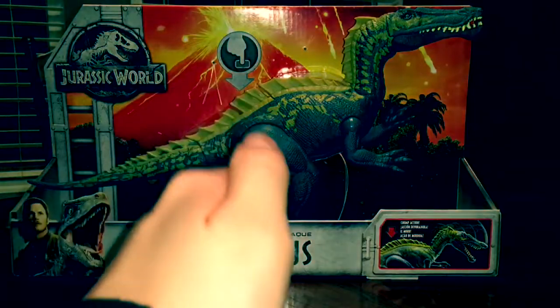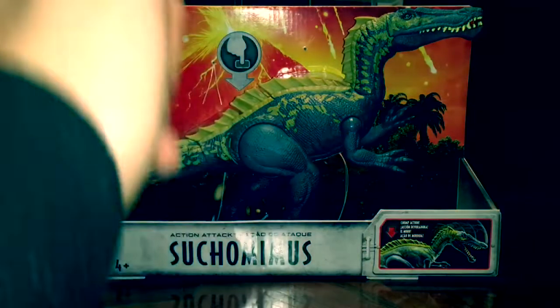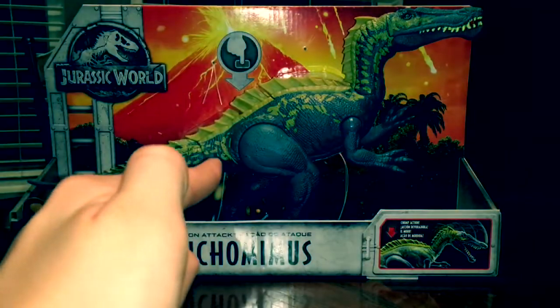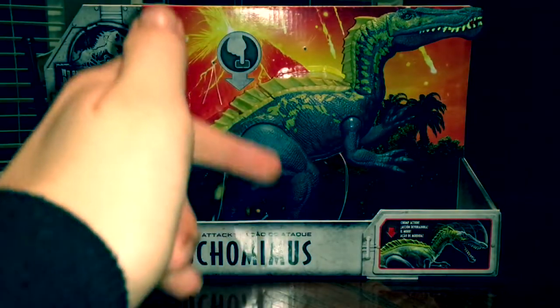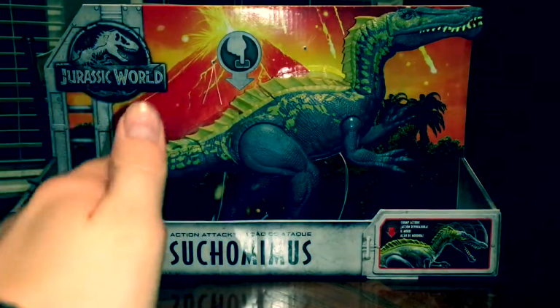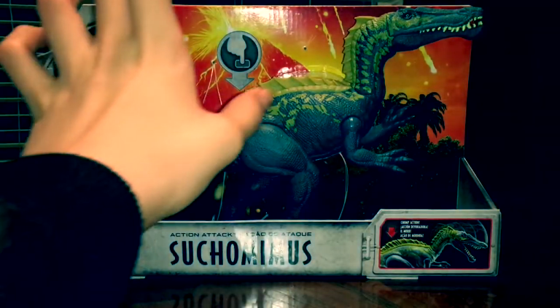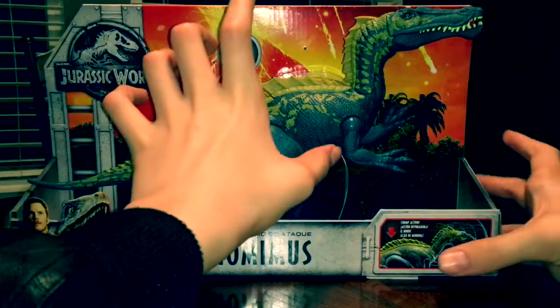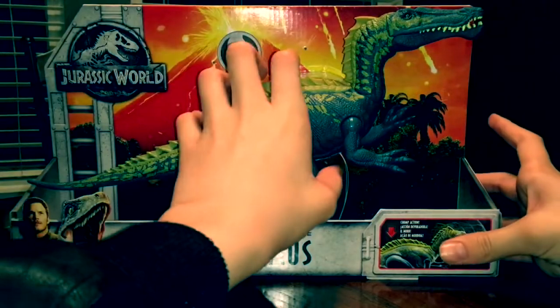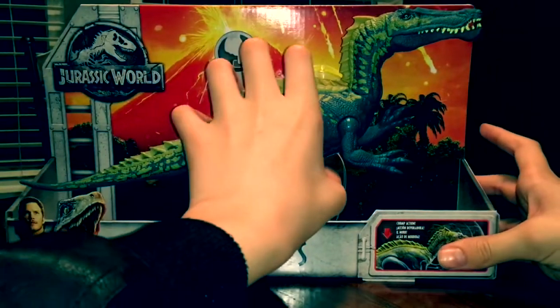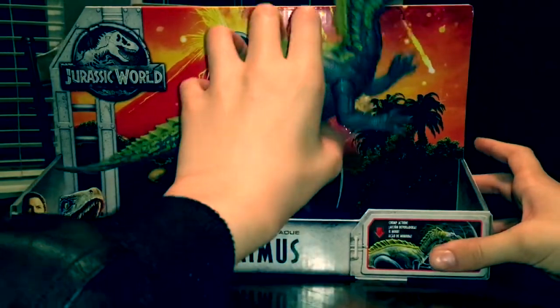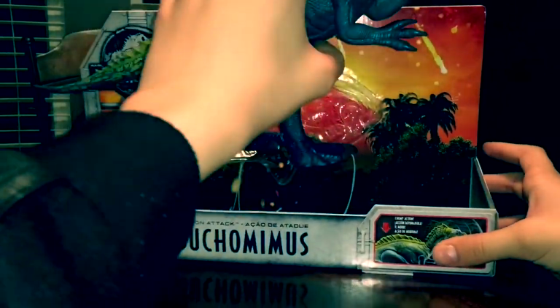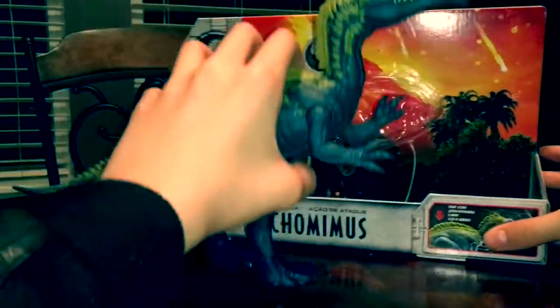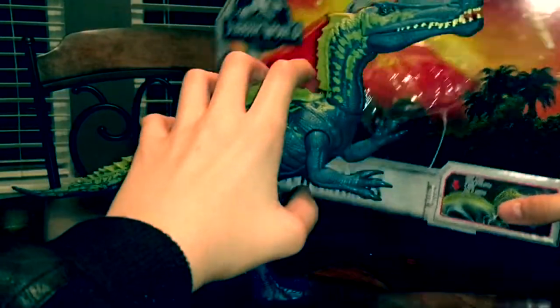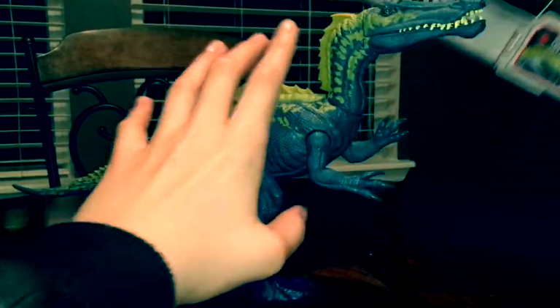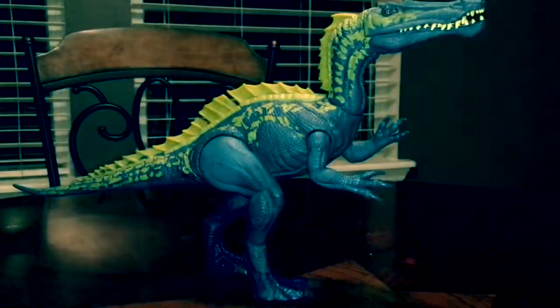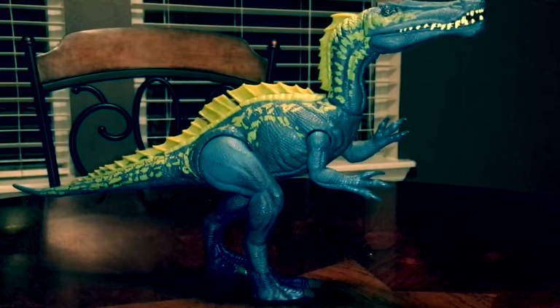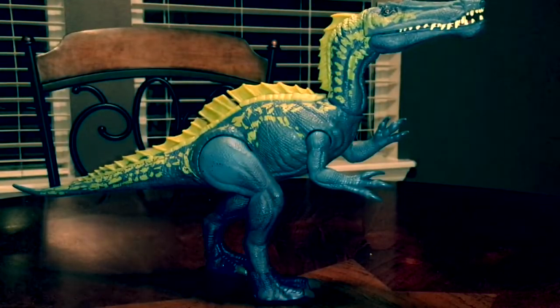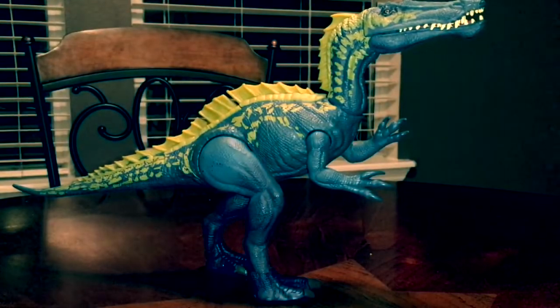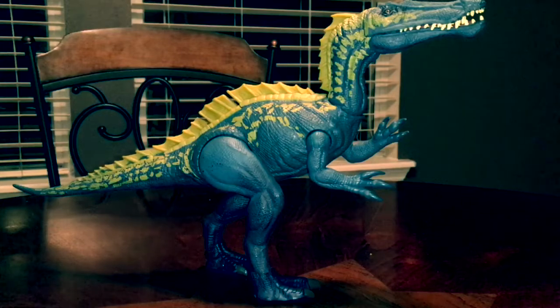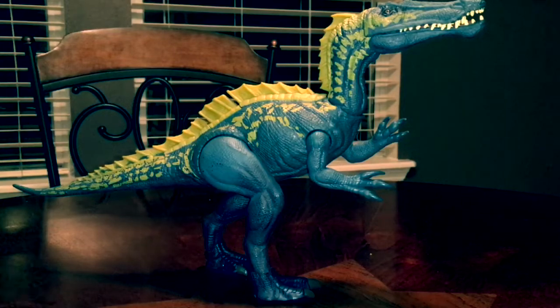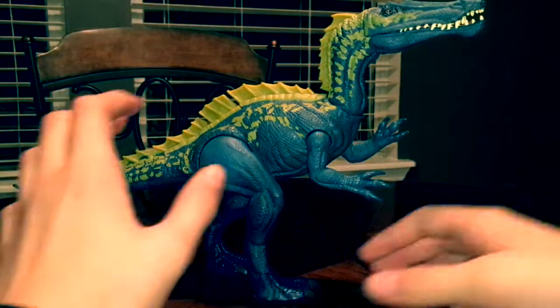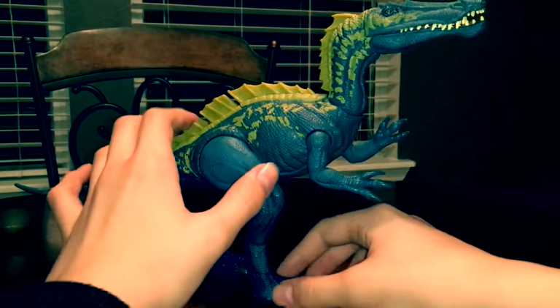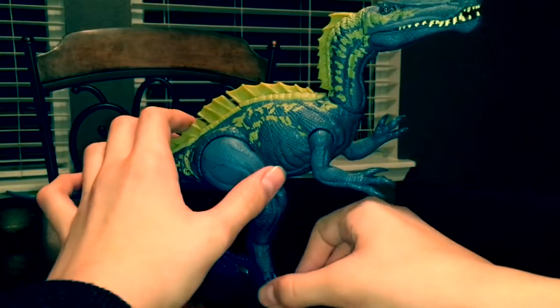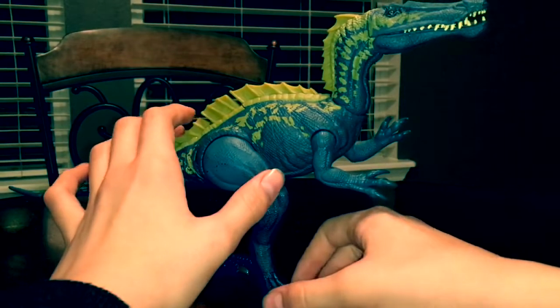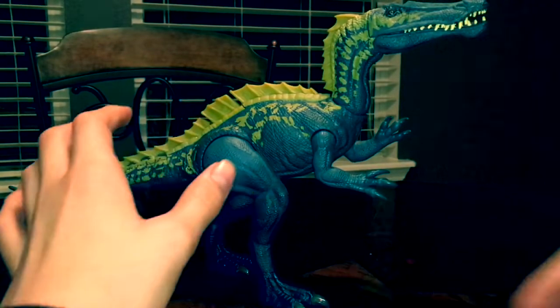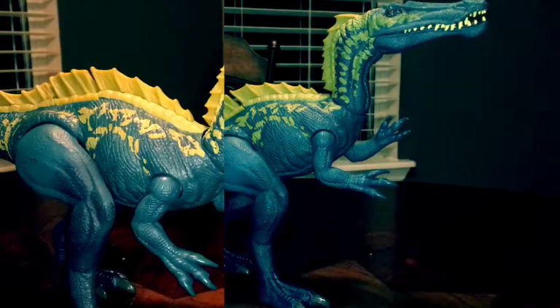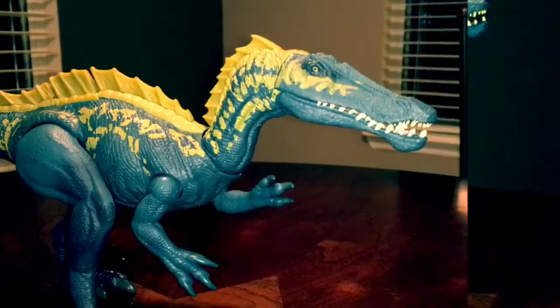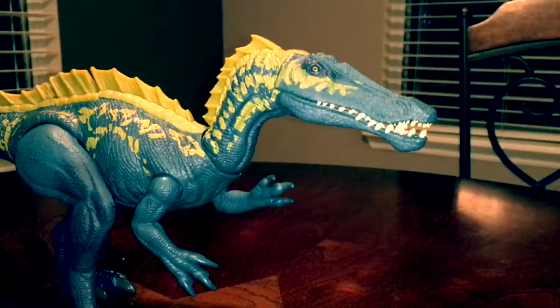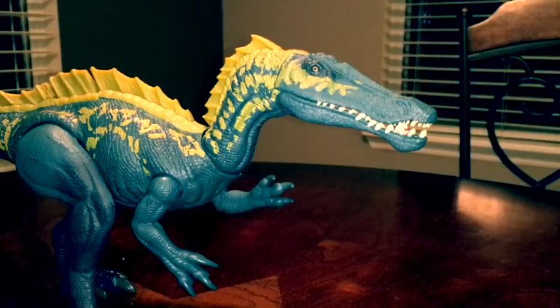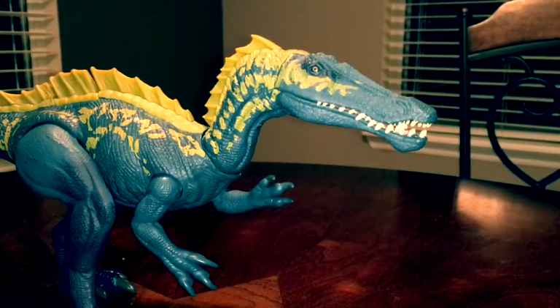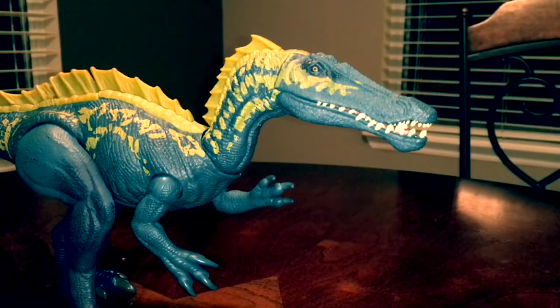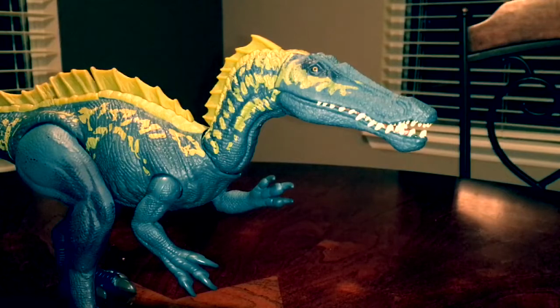Now let's take this awesome figure out of the box. This should be pretty easy because it's been previously unboxed. Since I've been gone for so long, this has been out of the box for a while. I wanted to keep the box for the review.